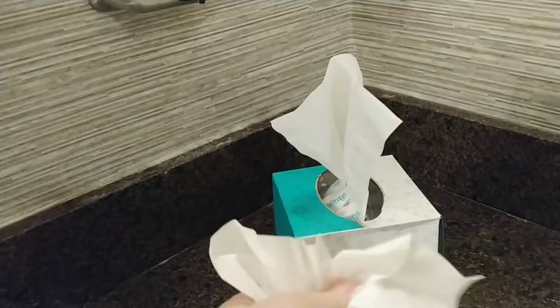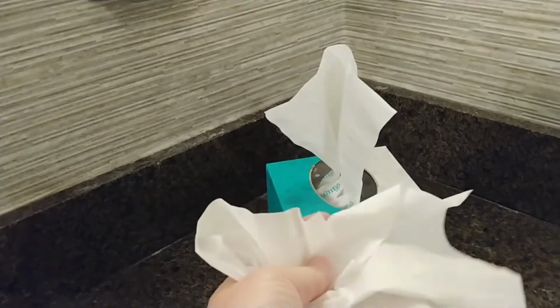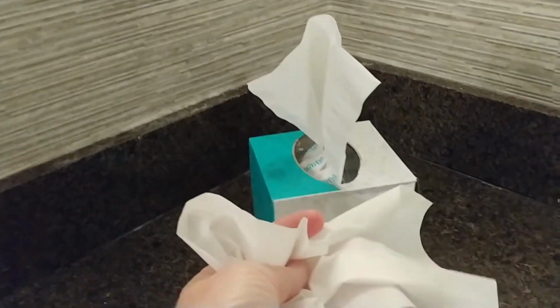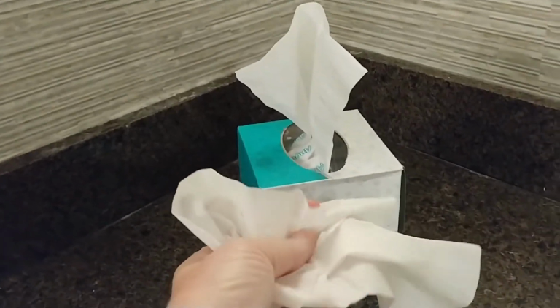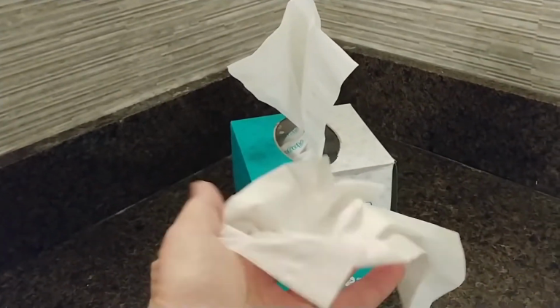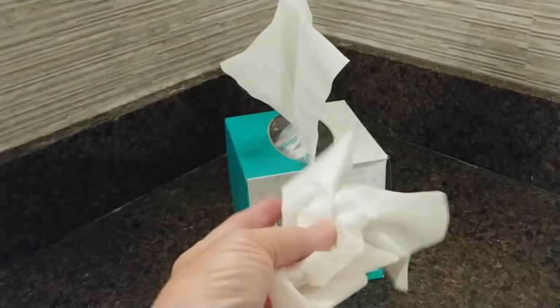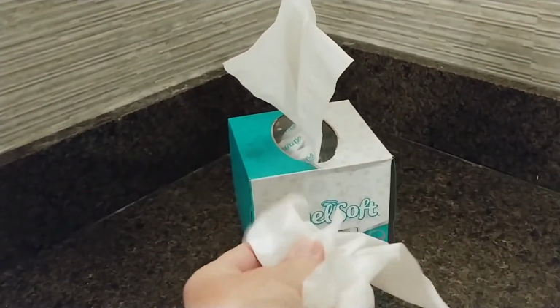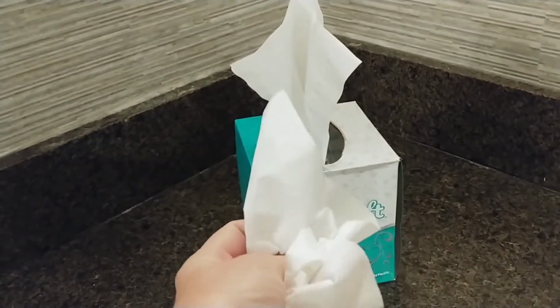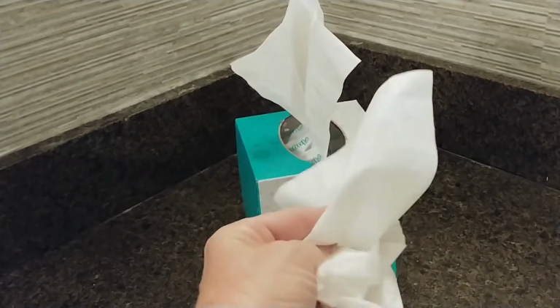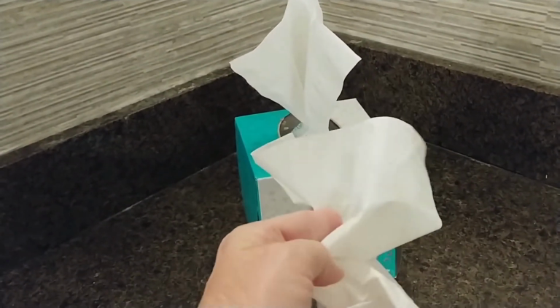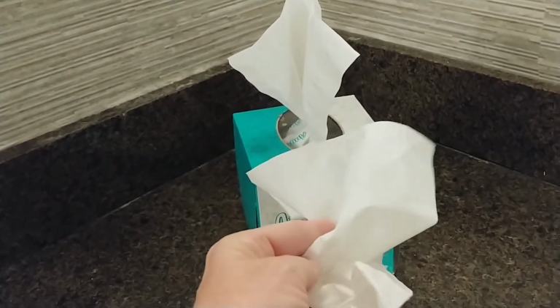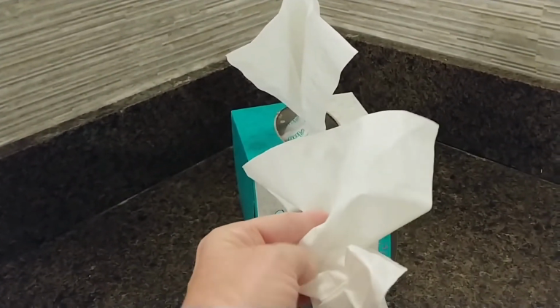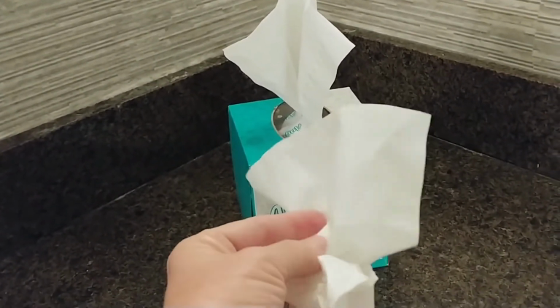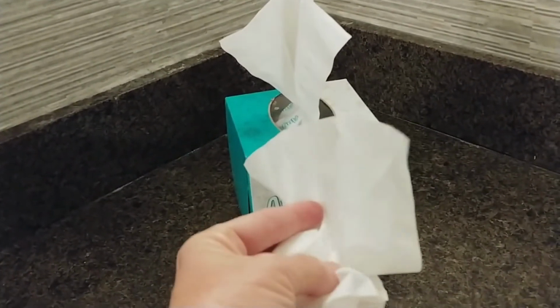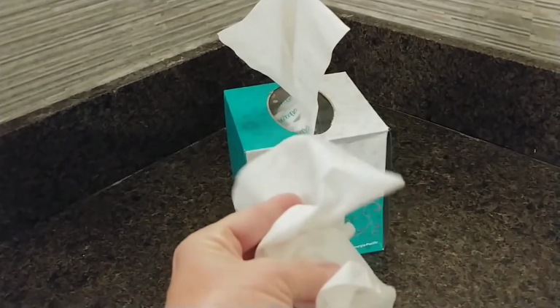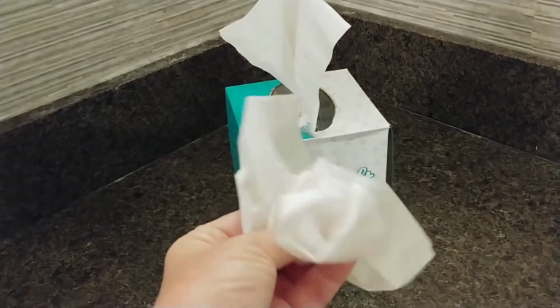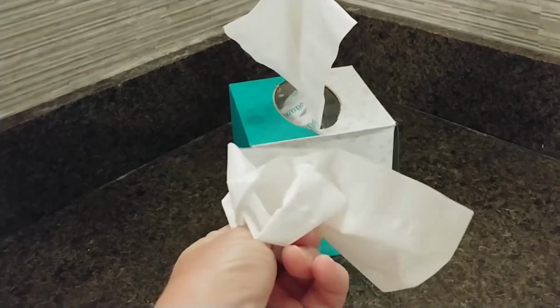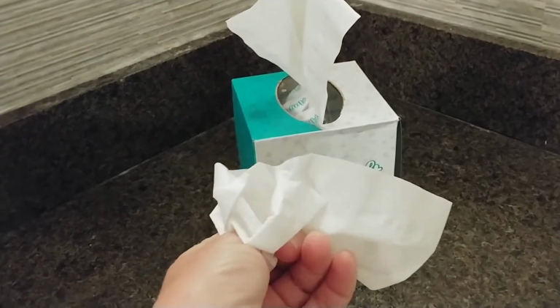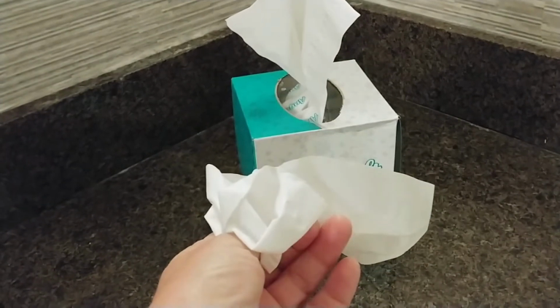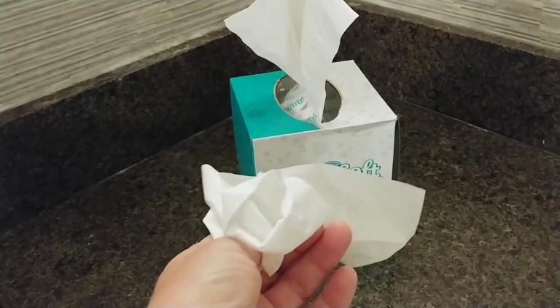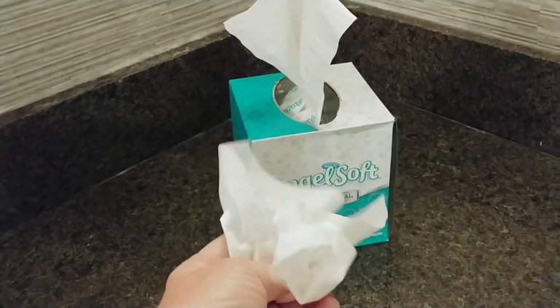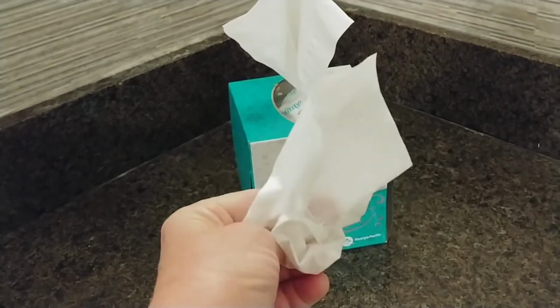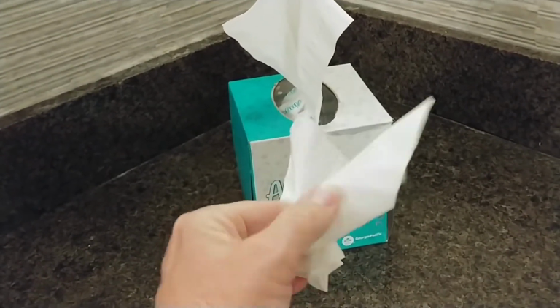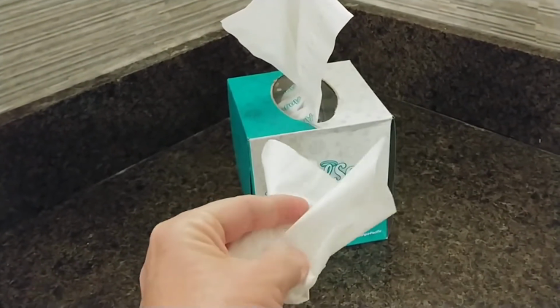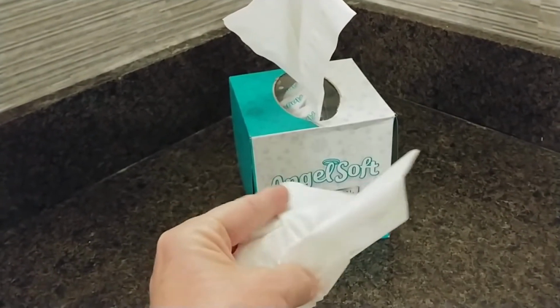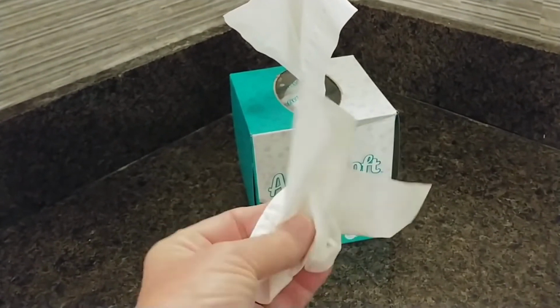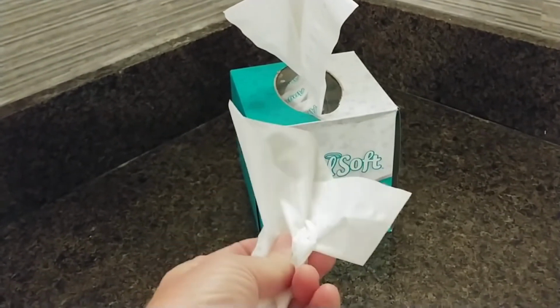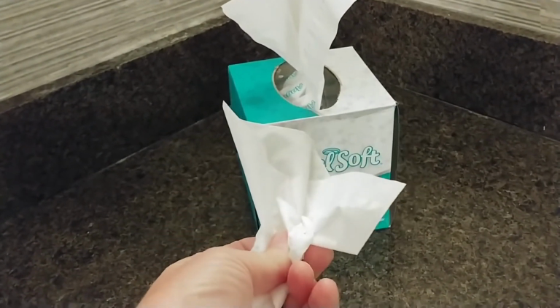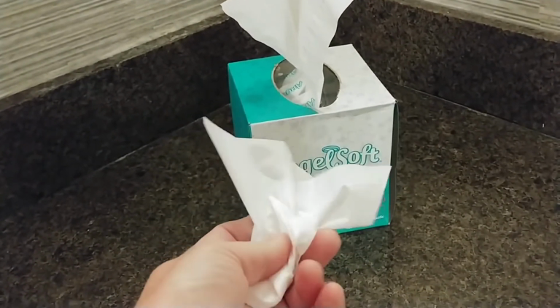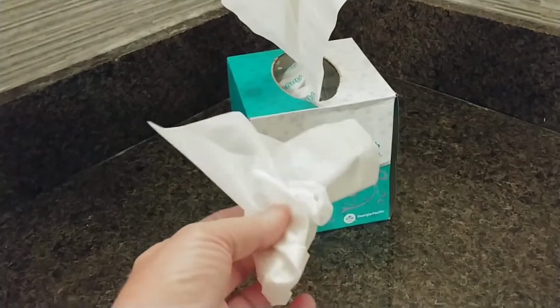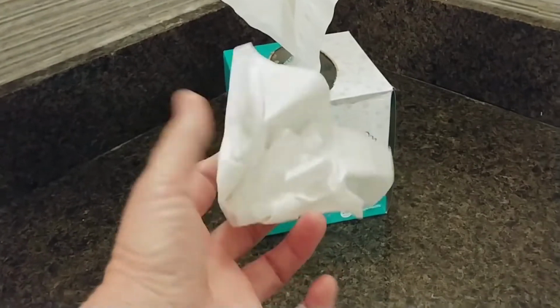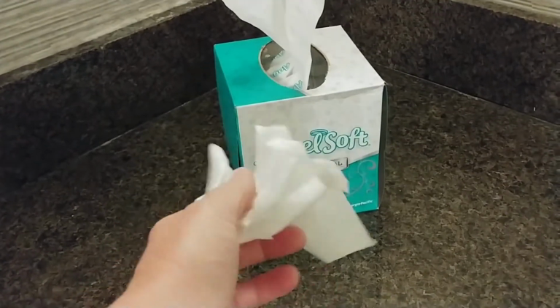It's really soft, so it's not going to make your nose sore if you're sick and you're wiping it. You could also use it to wipe off makeup, different things like that.